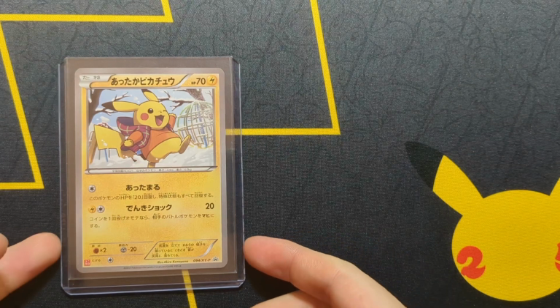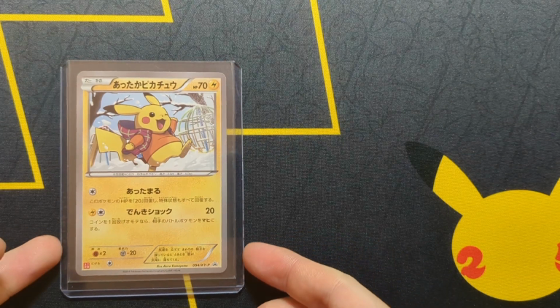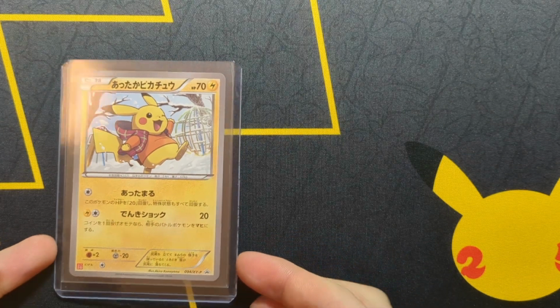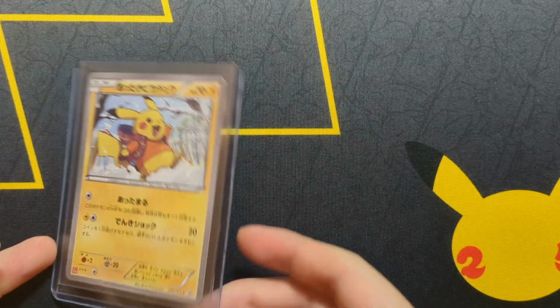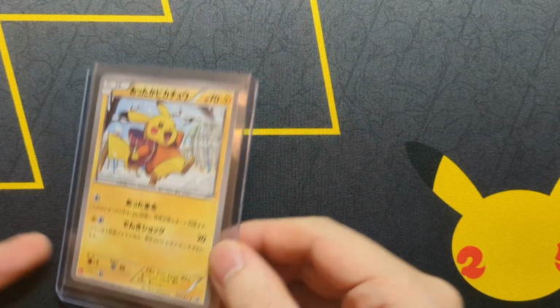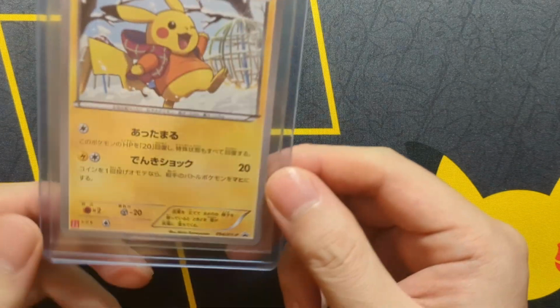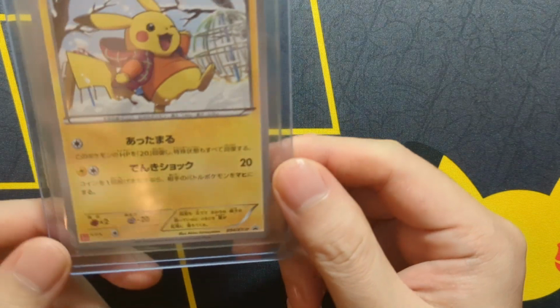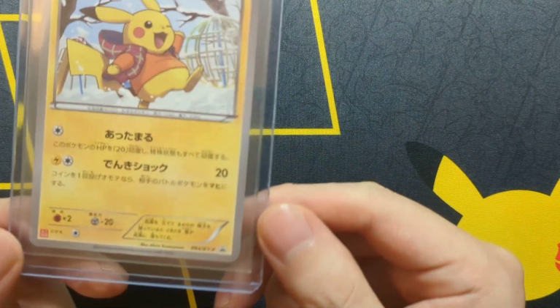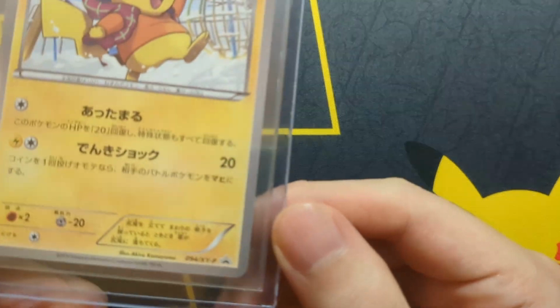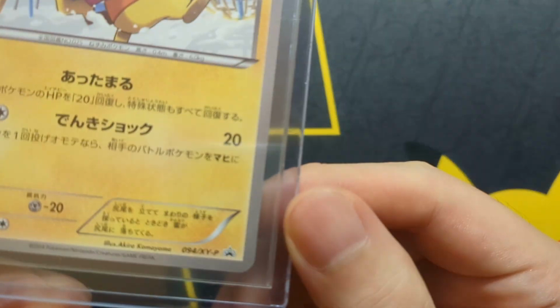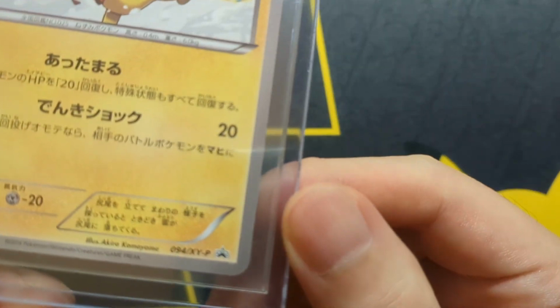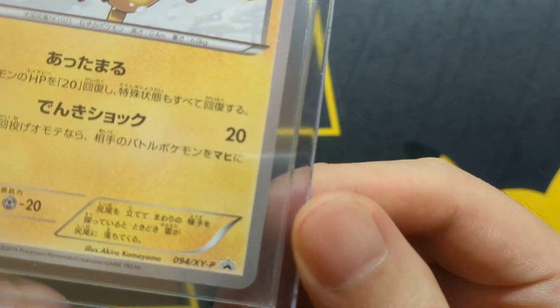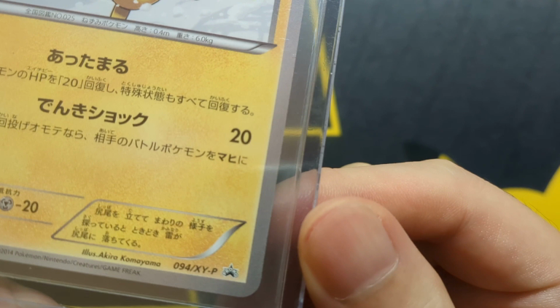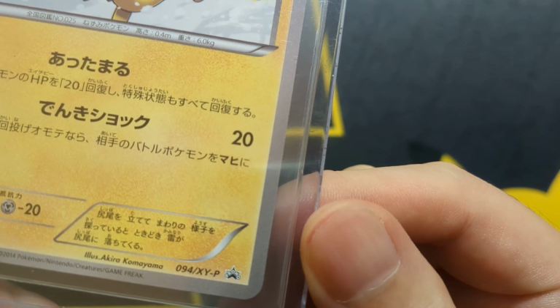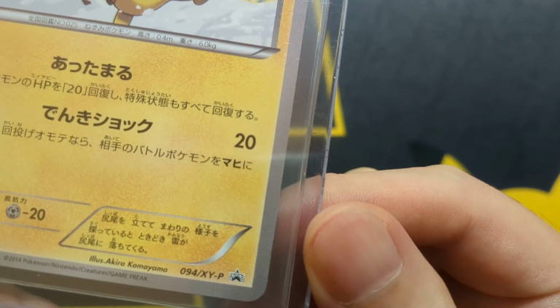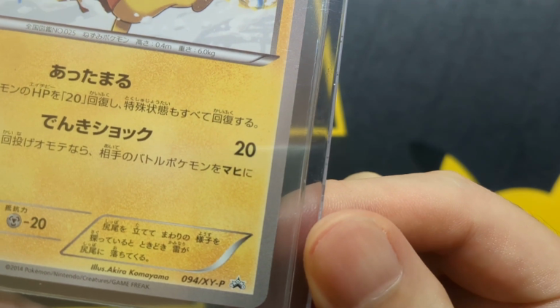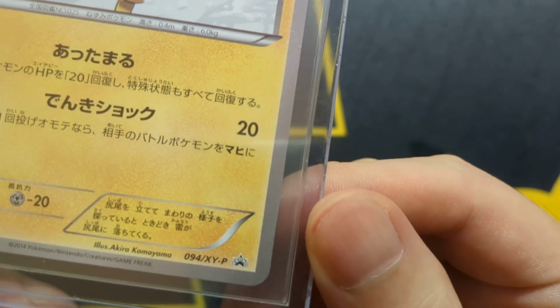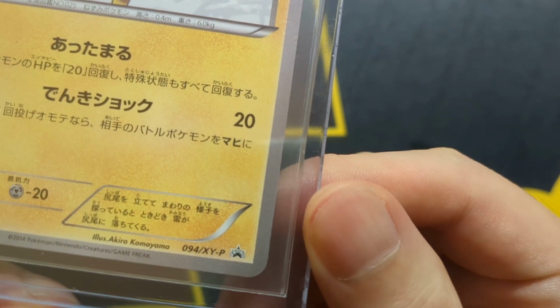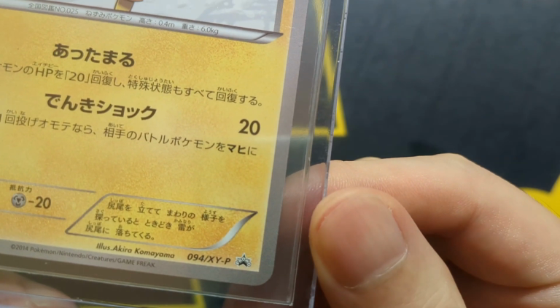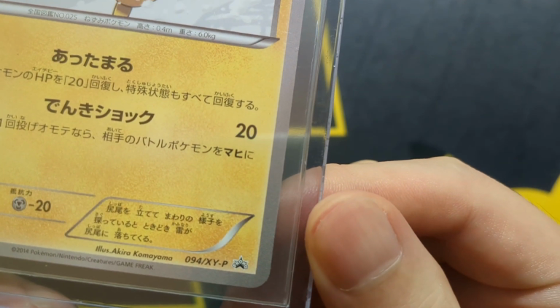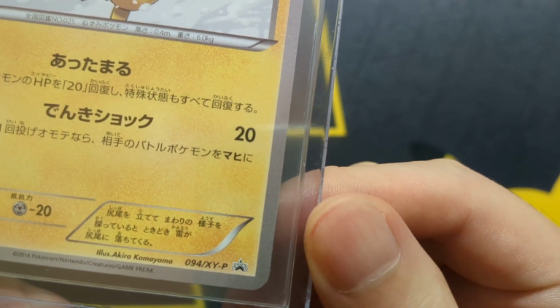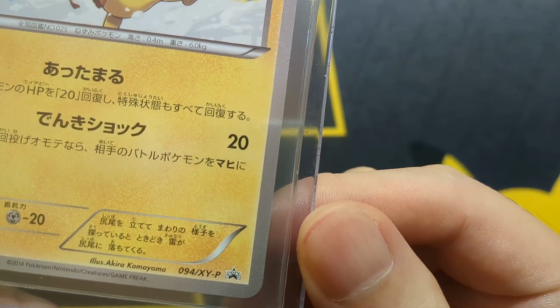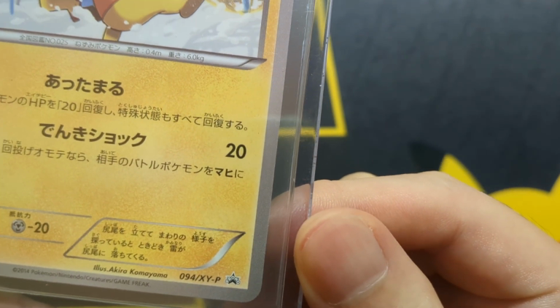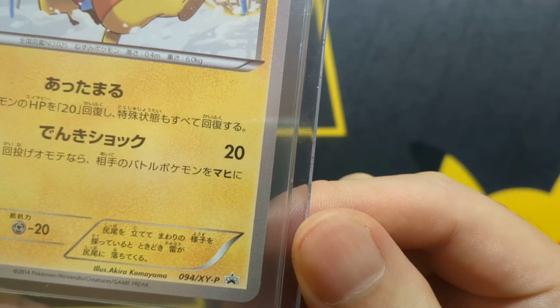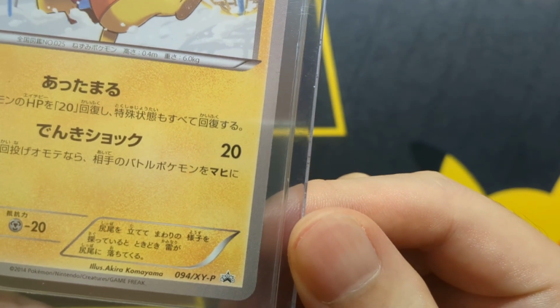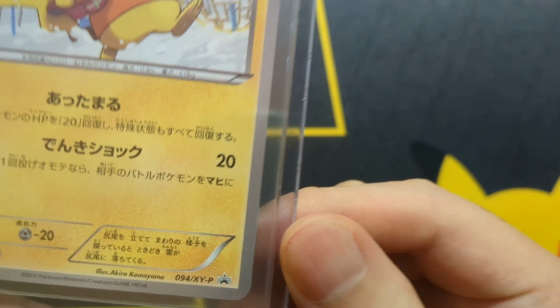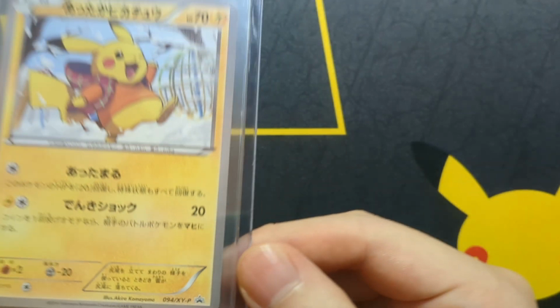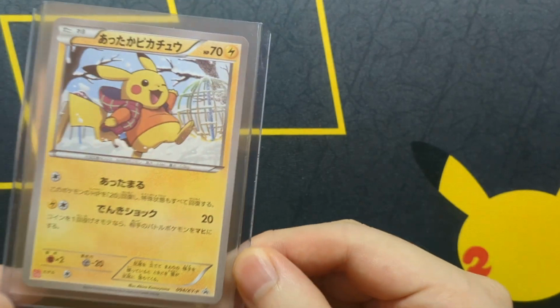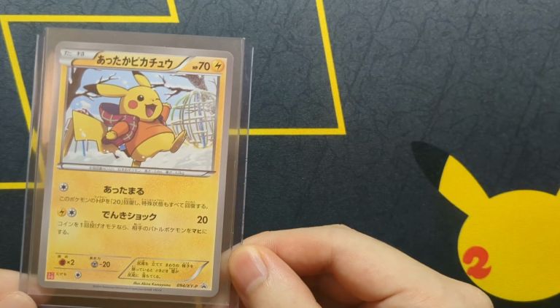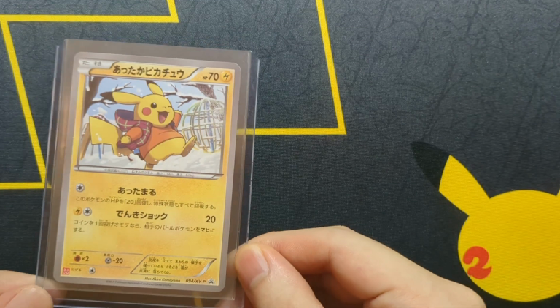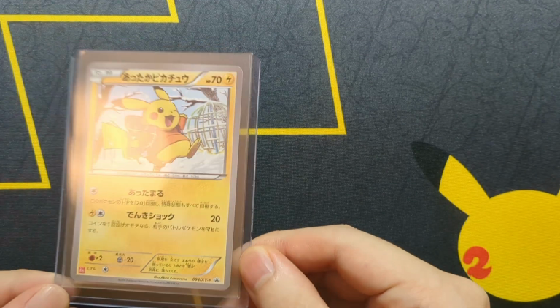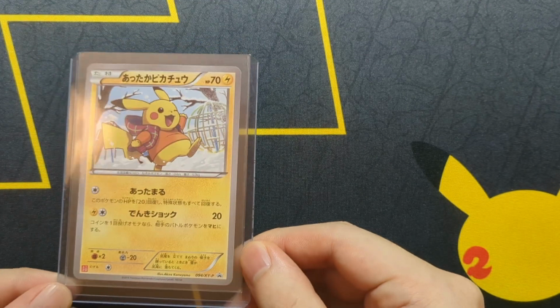These cards are from the X and Y era. This one is number 94, so the next ones would be 95, 96, and 97.